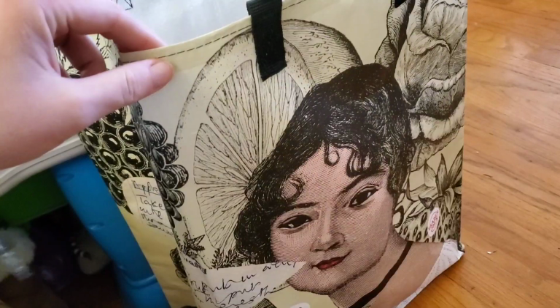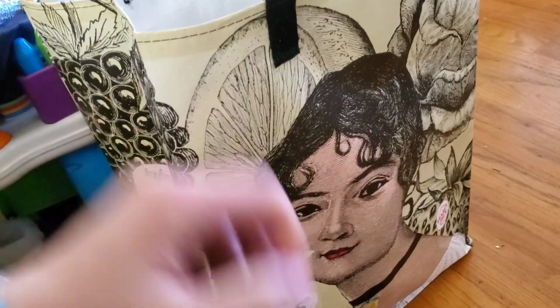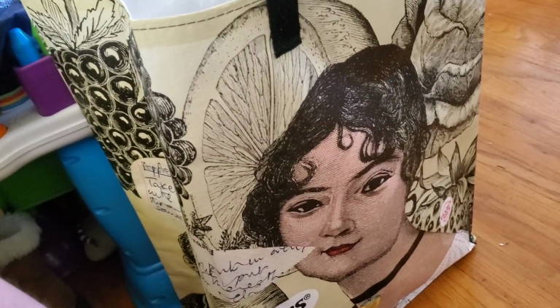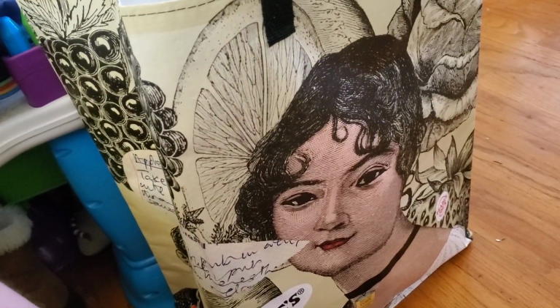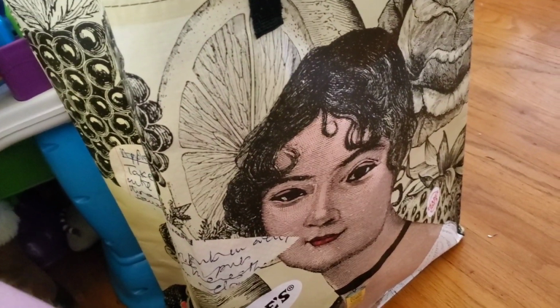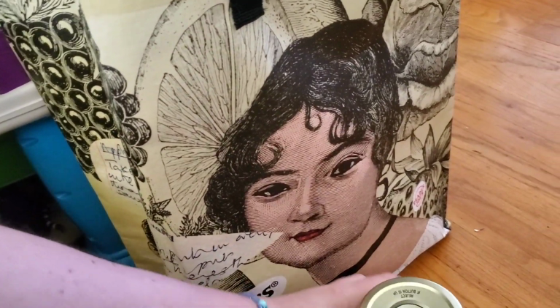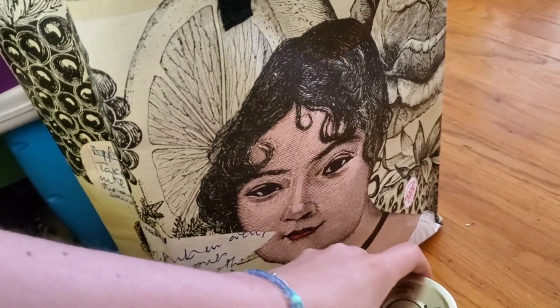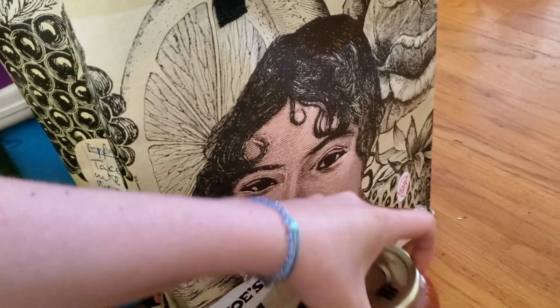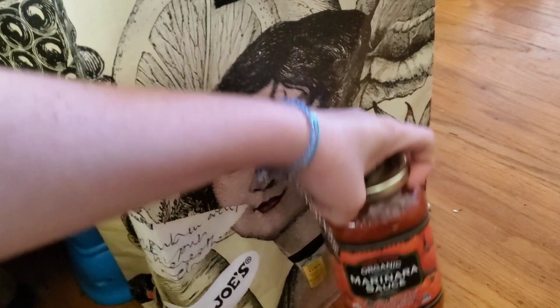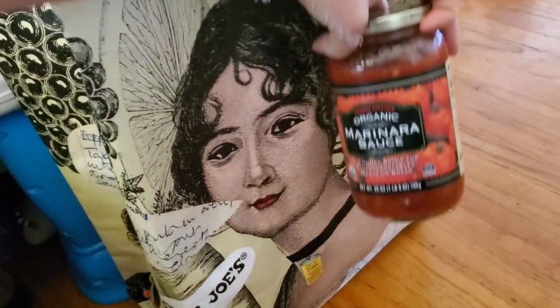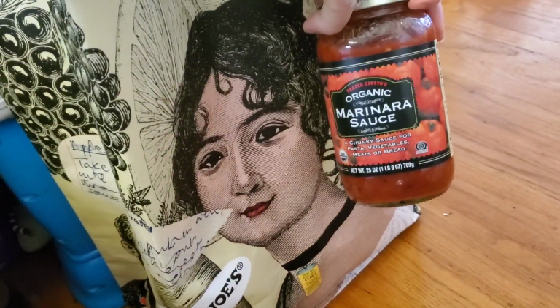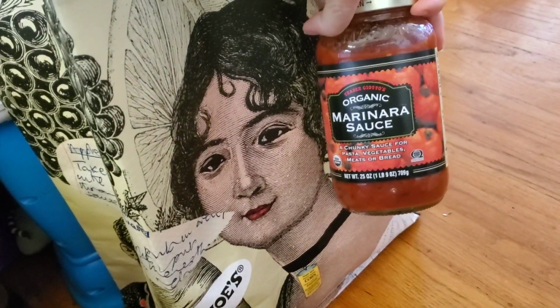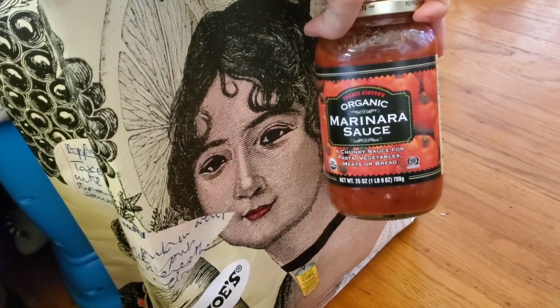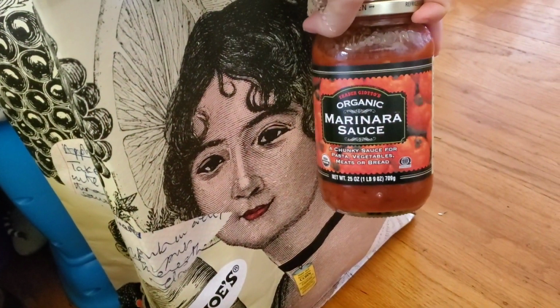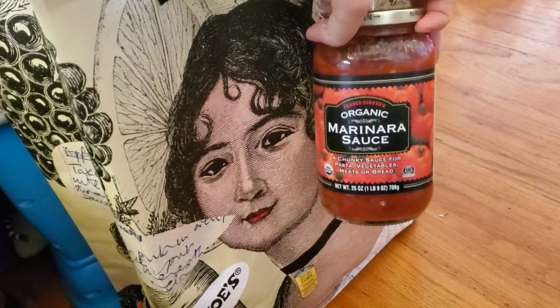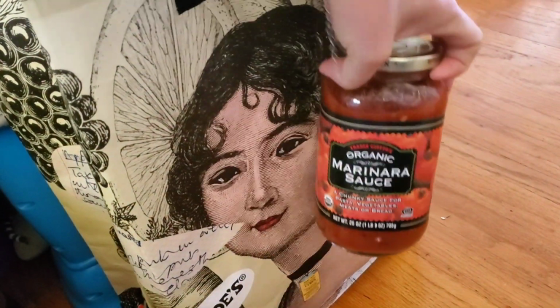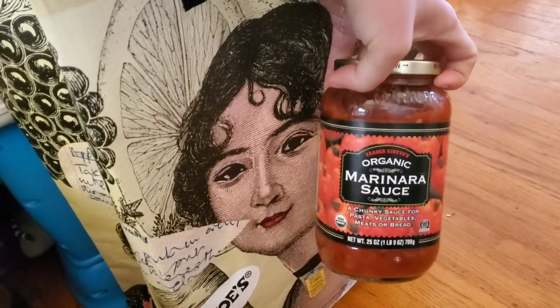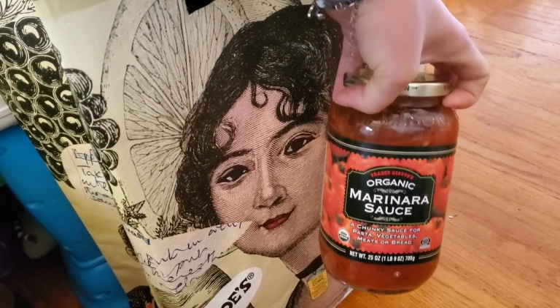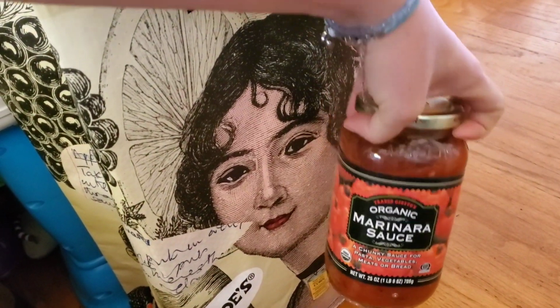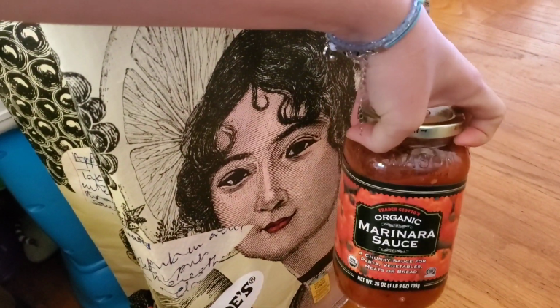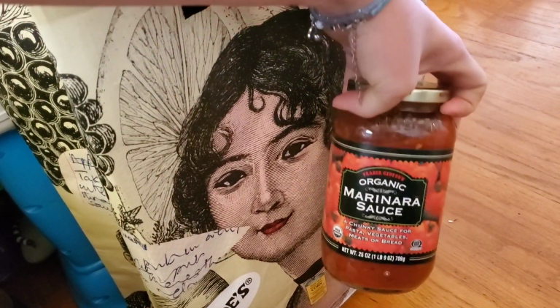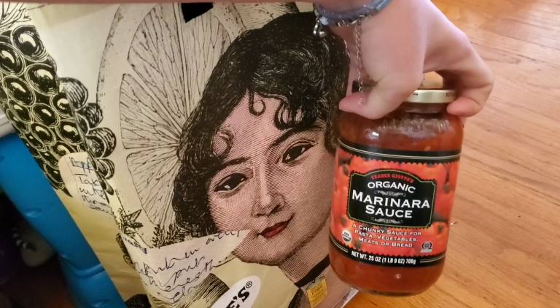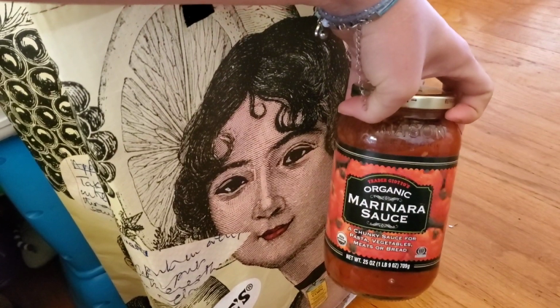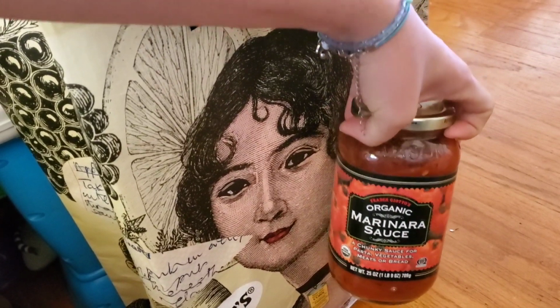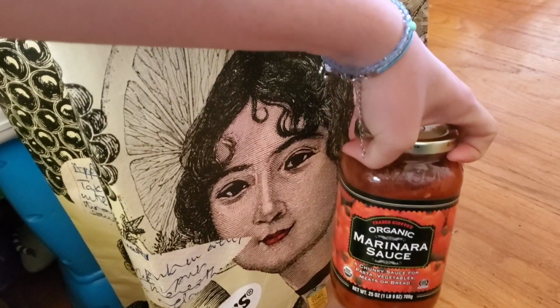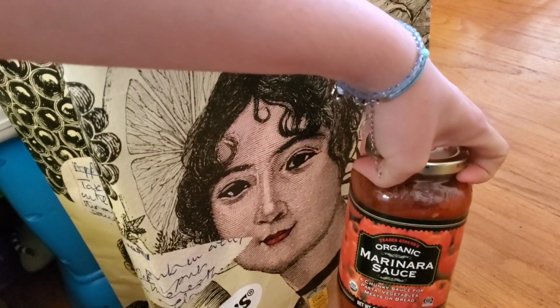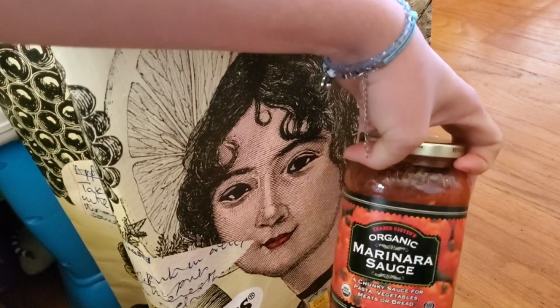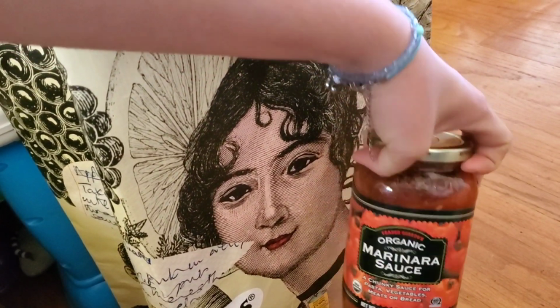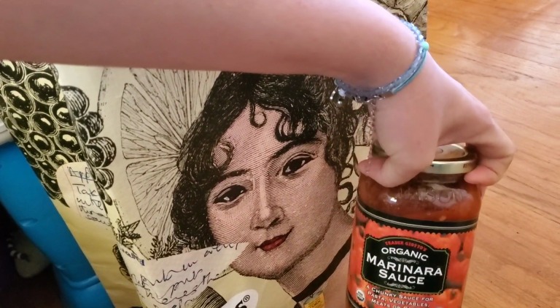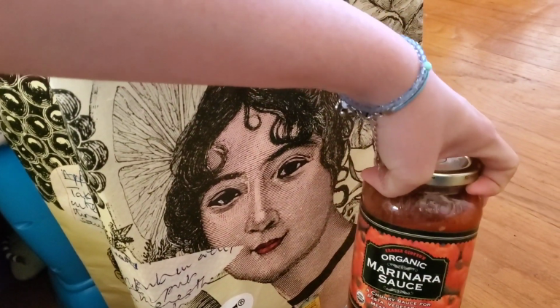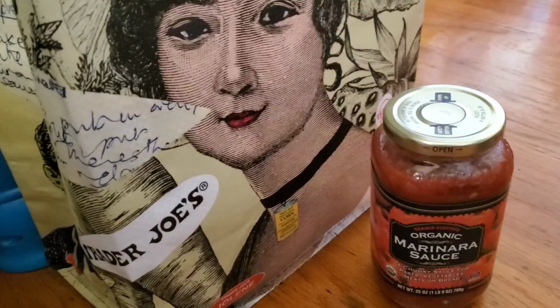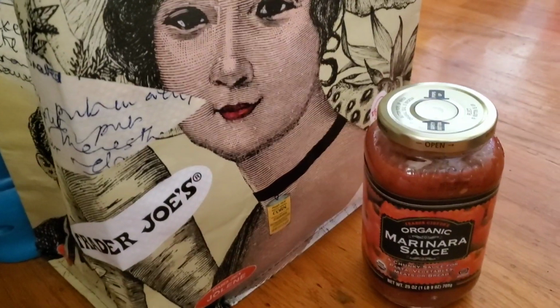We got this bag as well as this organic marinara sauce. We love marinara sauce to dip our garlic cheesy bread in, sometimes our pizza slices too, and pasta.